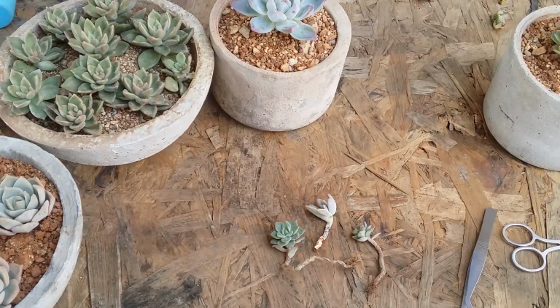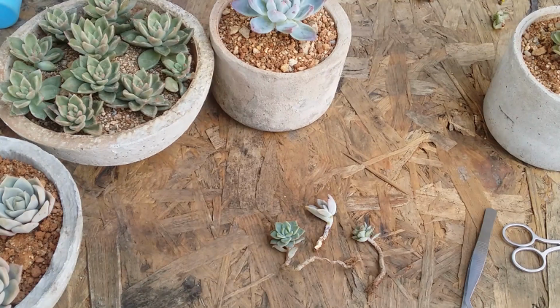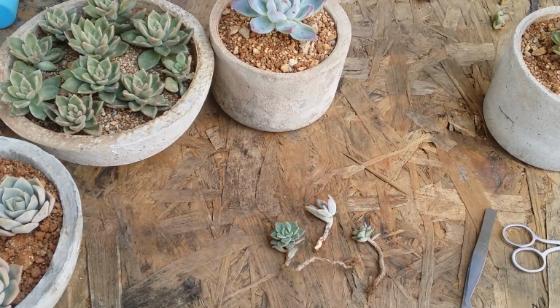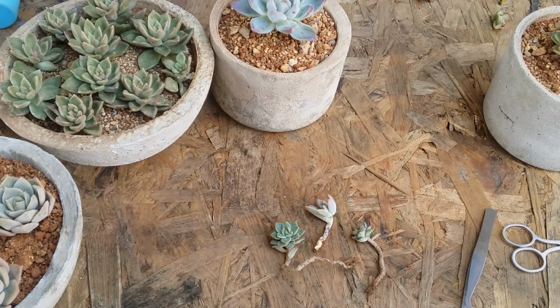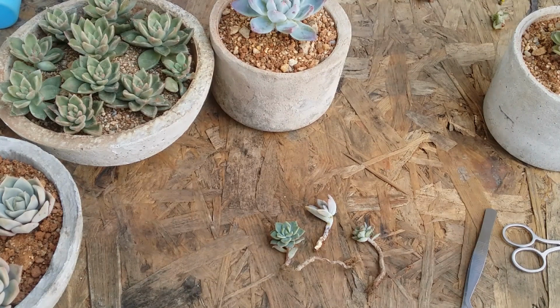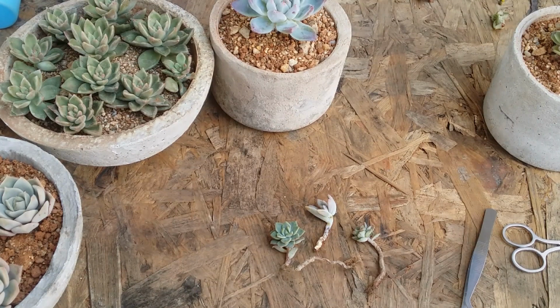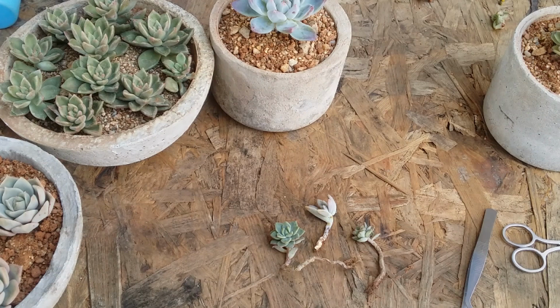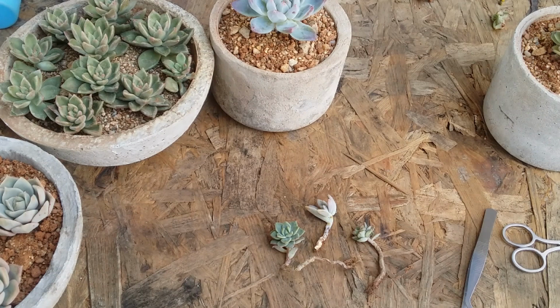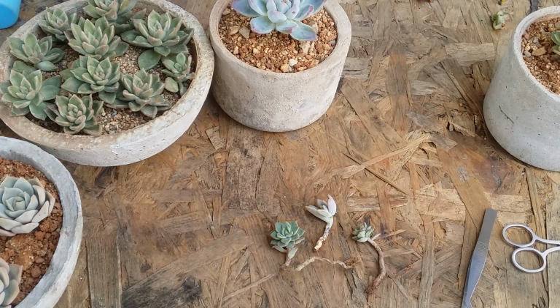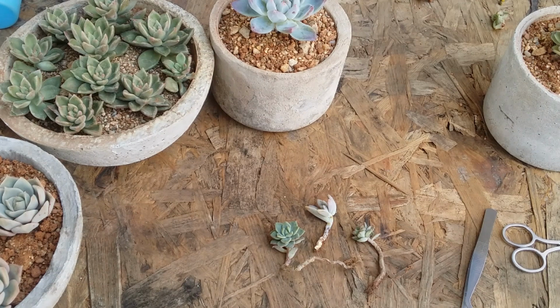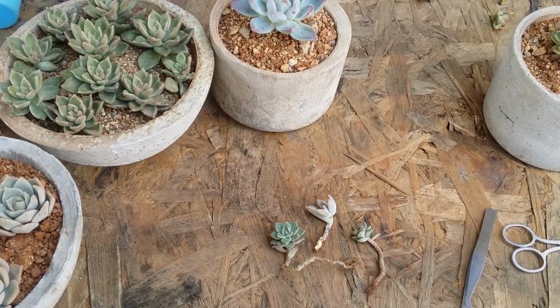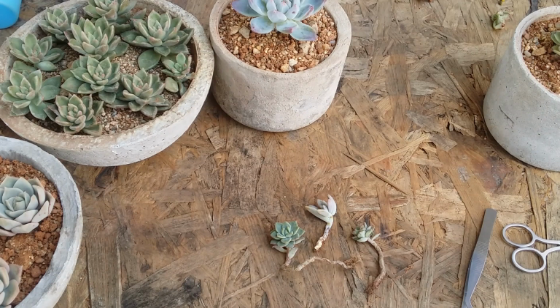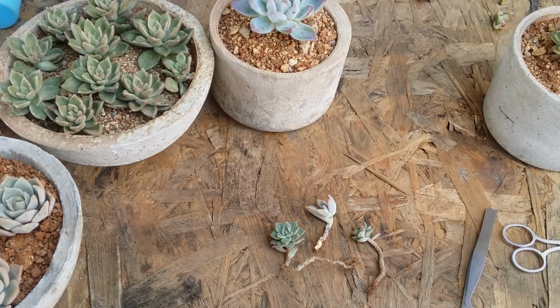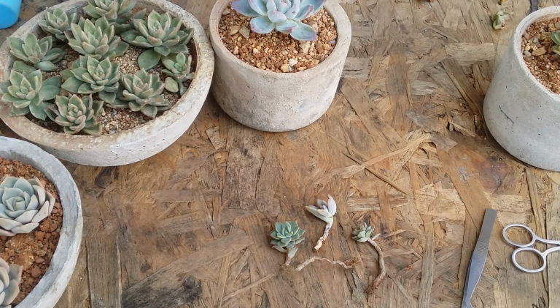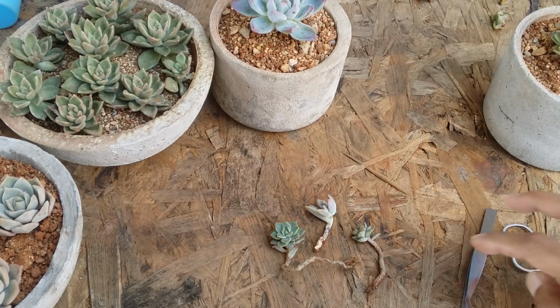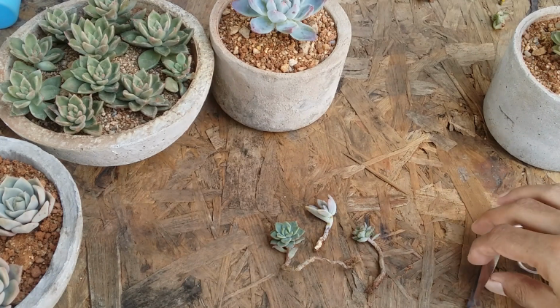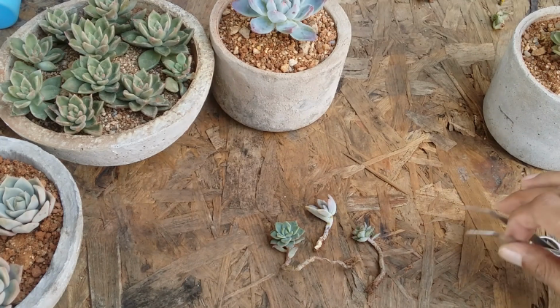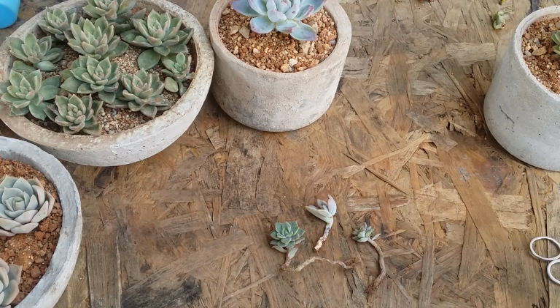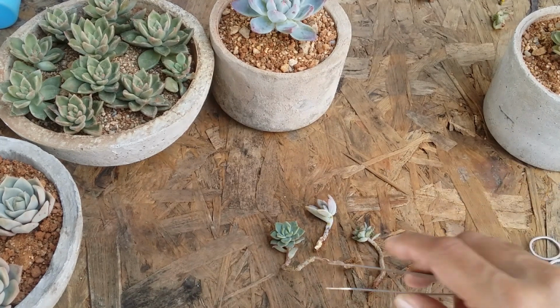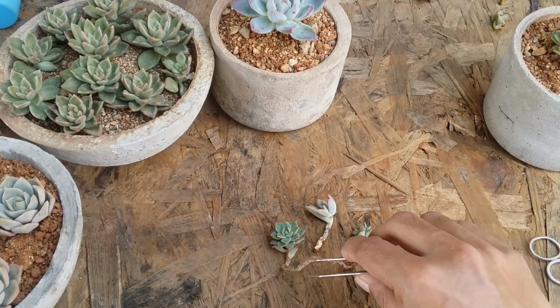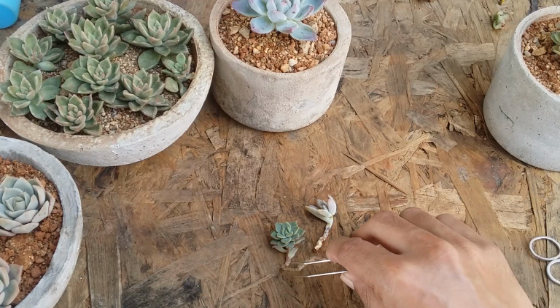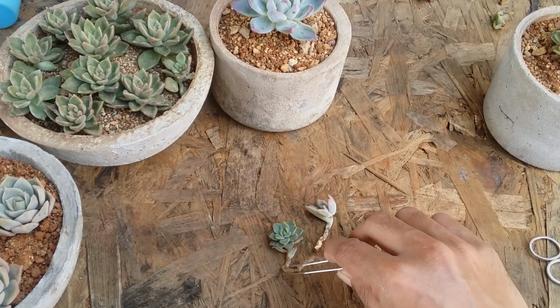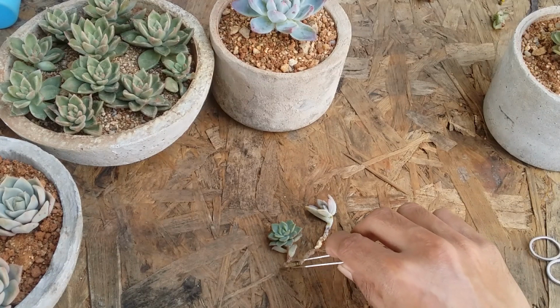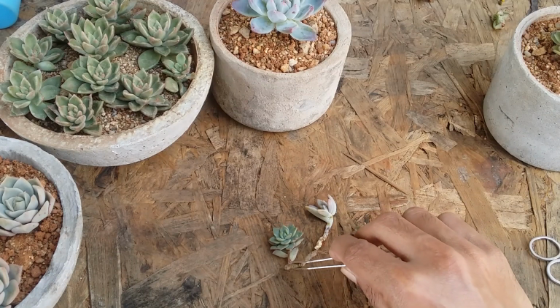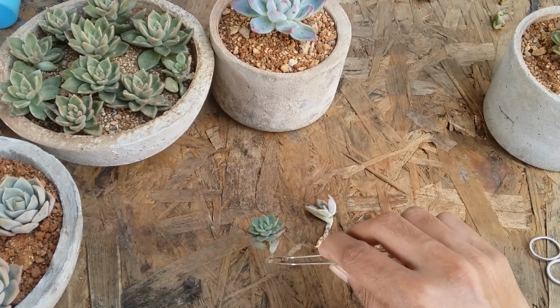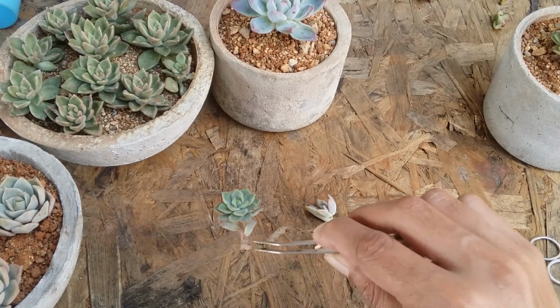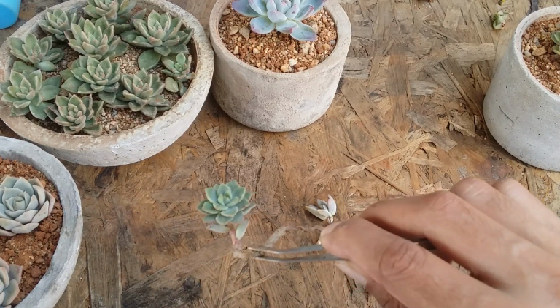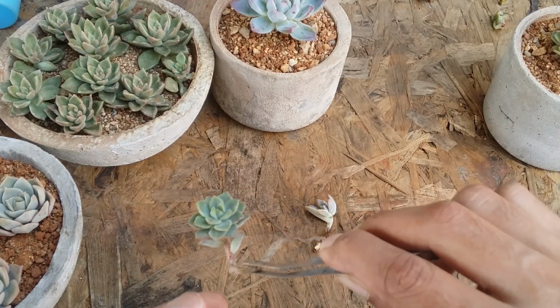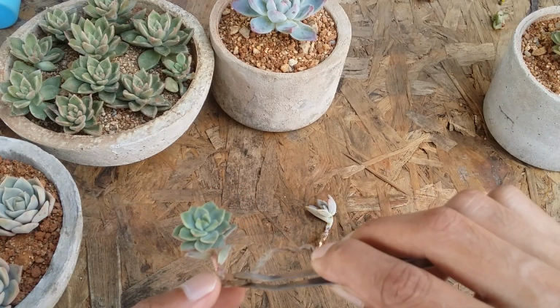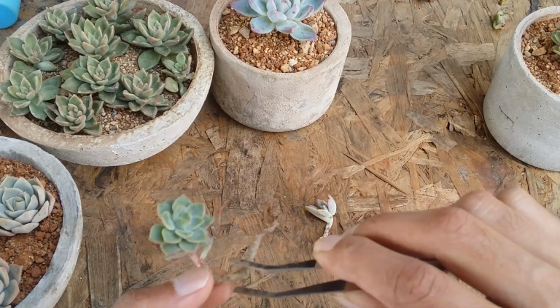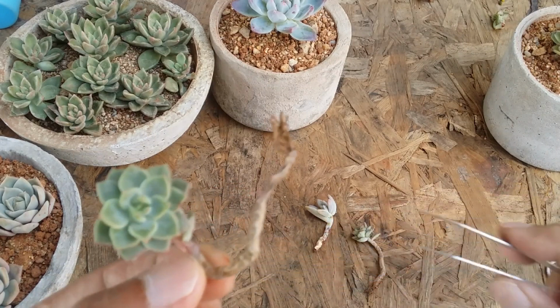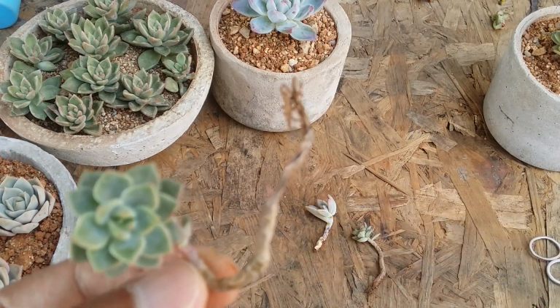Hi guys, welcome to my channel Lush Gardner. I hope you guys are fine and are safe. In today's video we'll be talking about how to fix a succulent with dry stem, but before that let's try and understand what exactly causes dry stem.